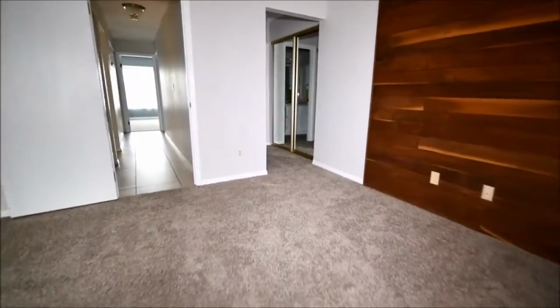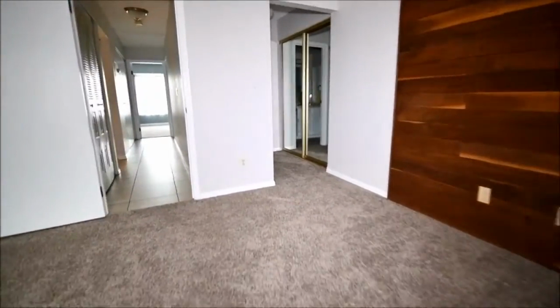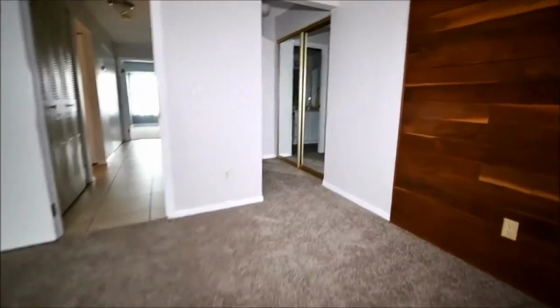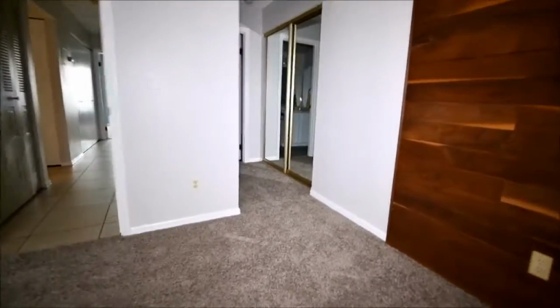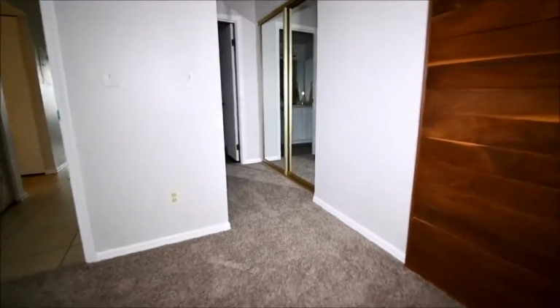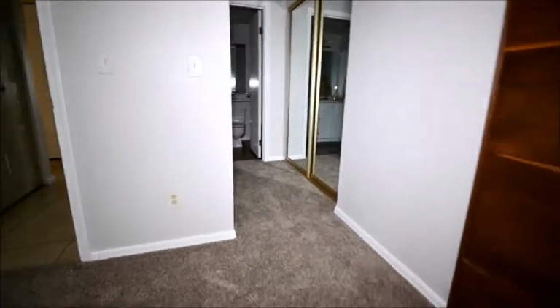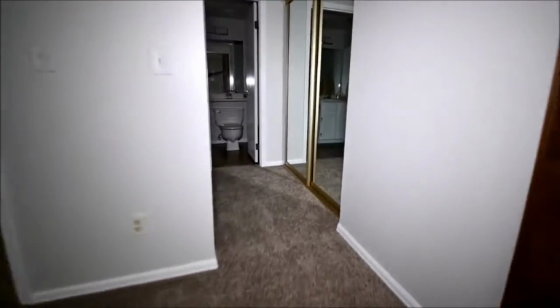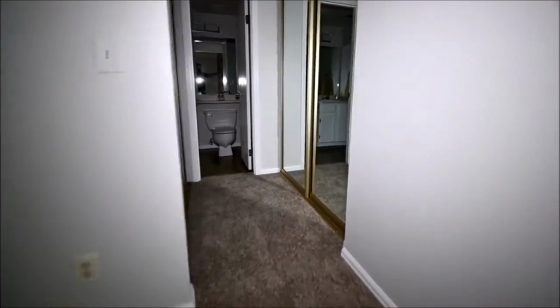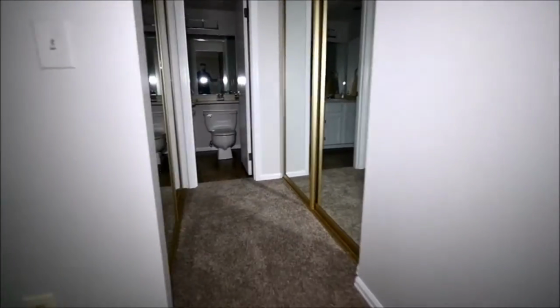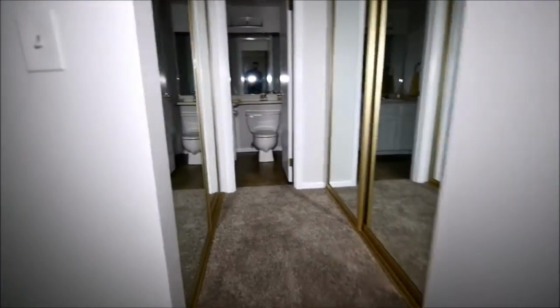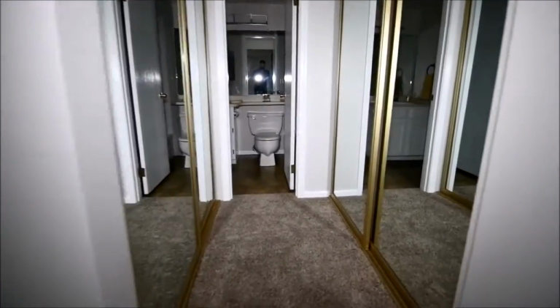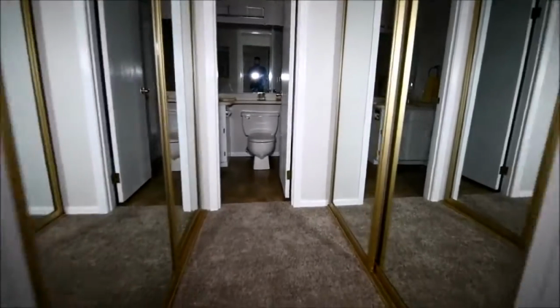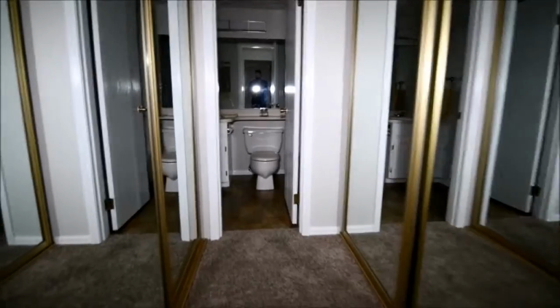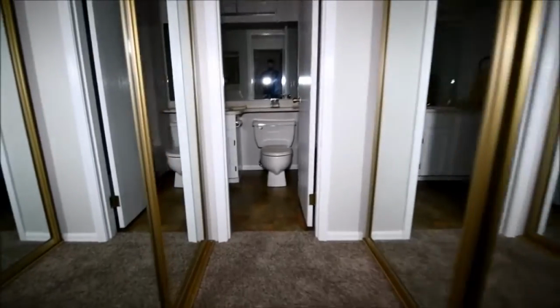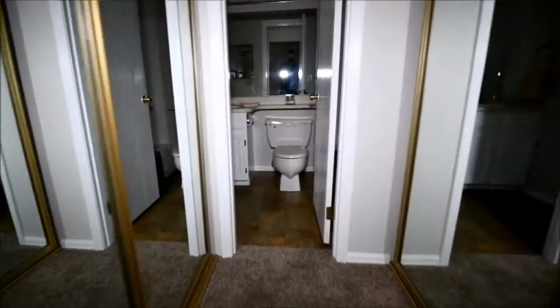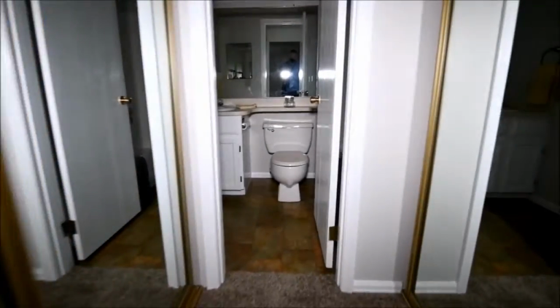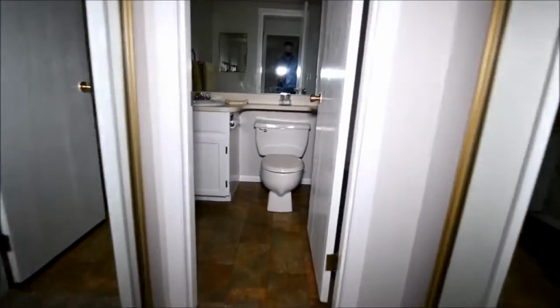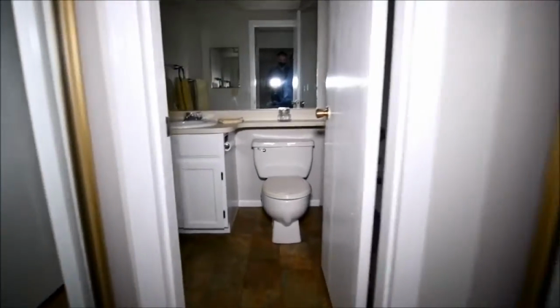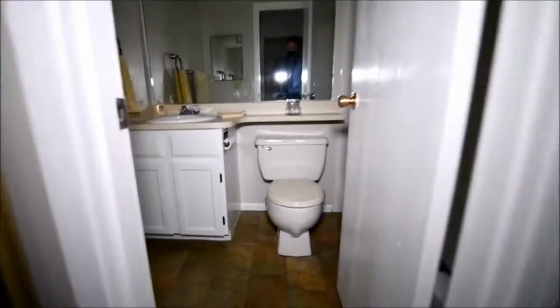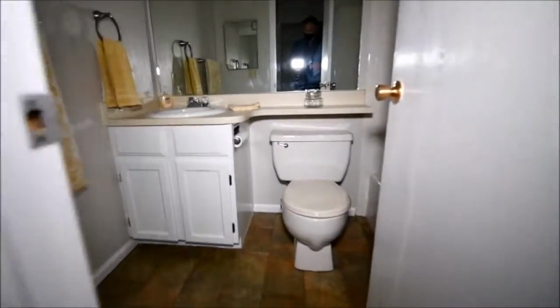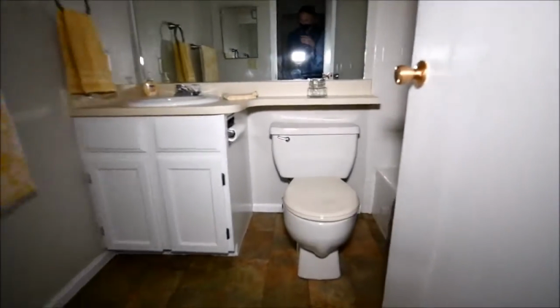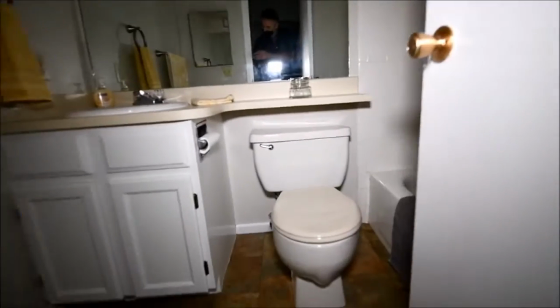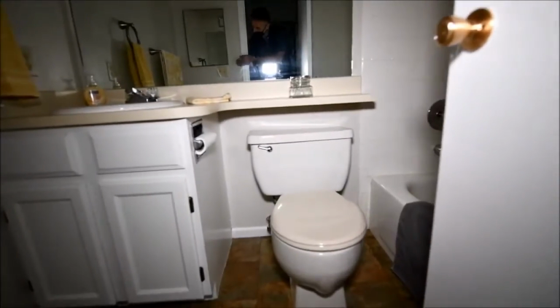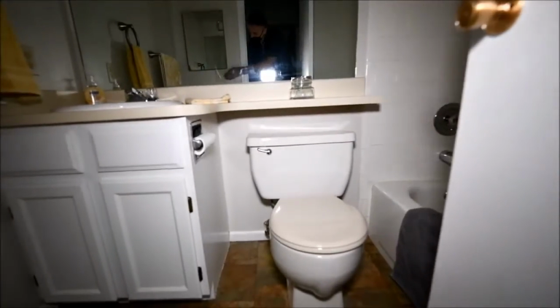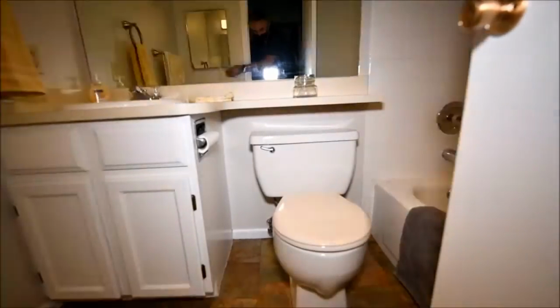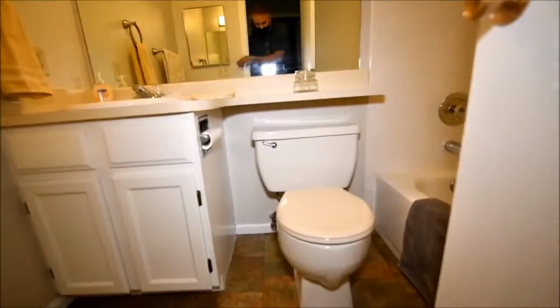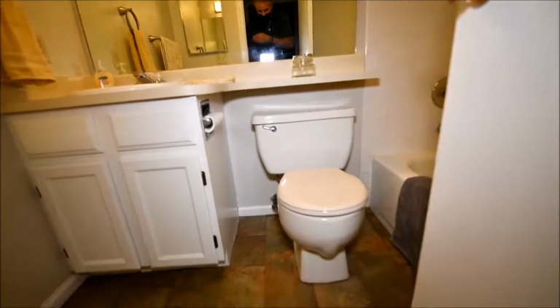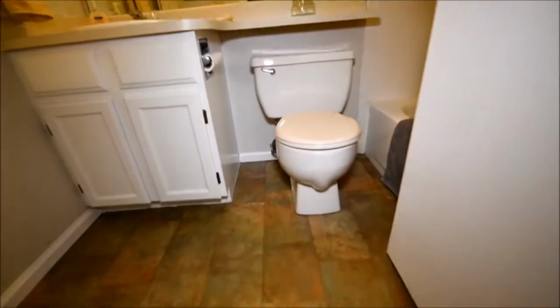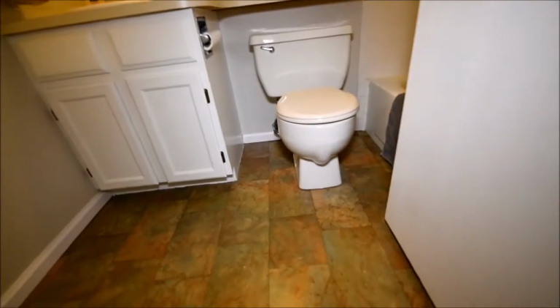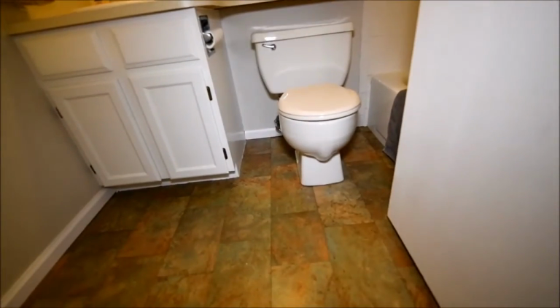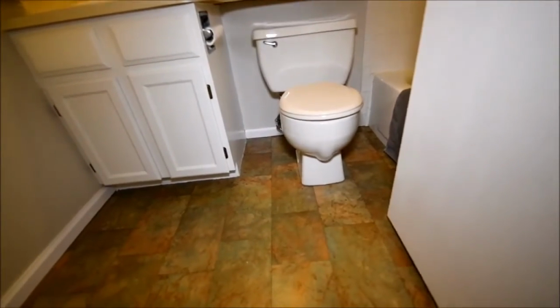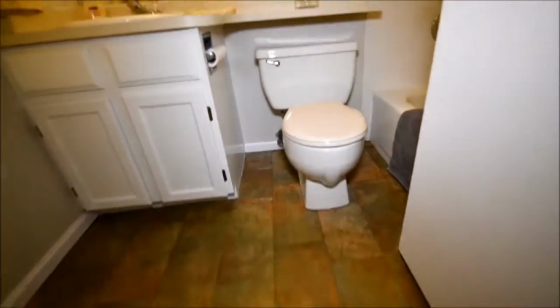So this is the master side. They have this wood panel on the wall. Dual closets. Same floor plan really. And vinyl floor in here.